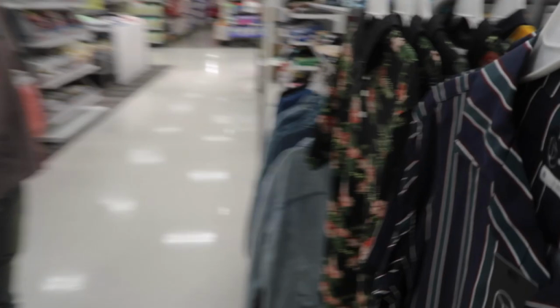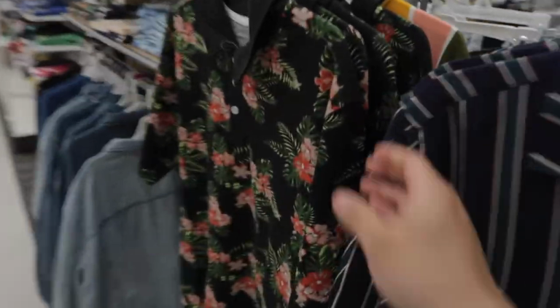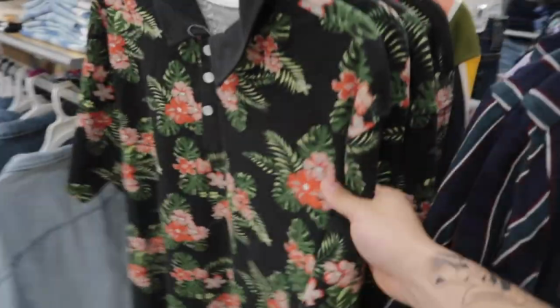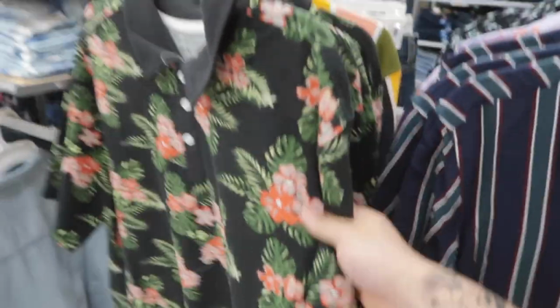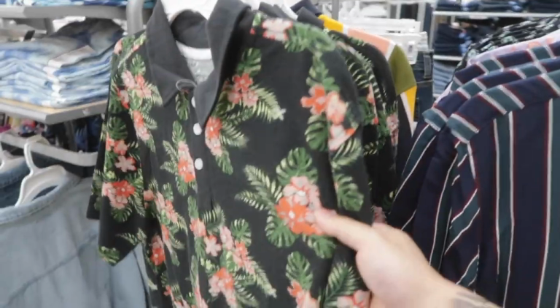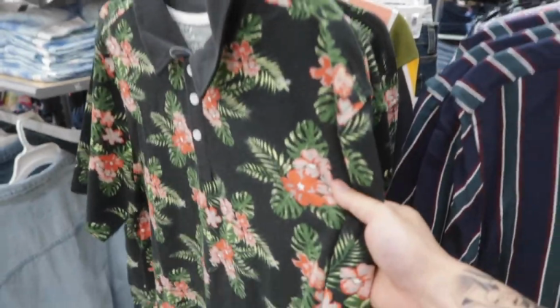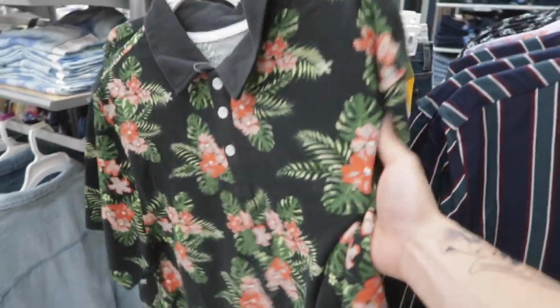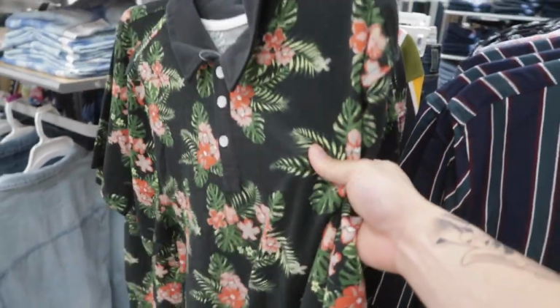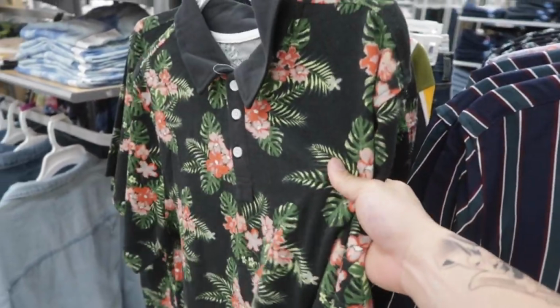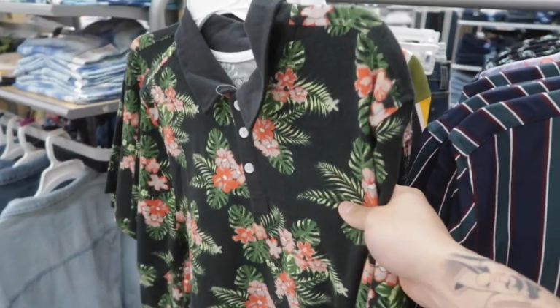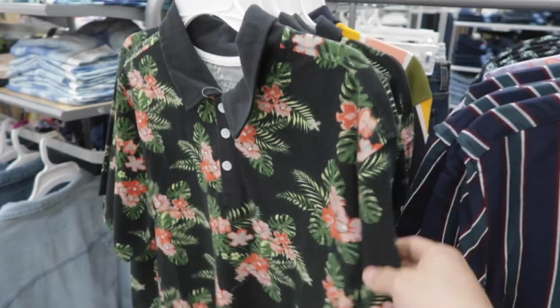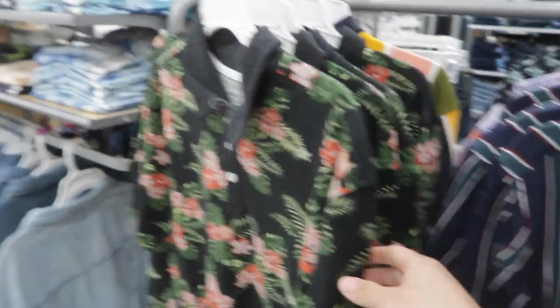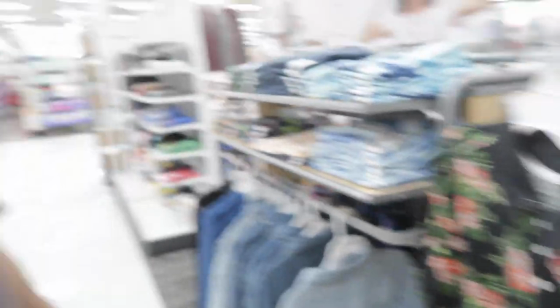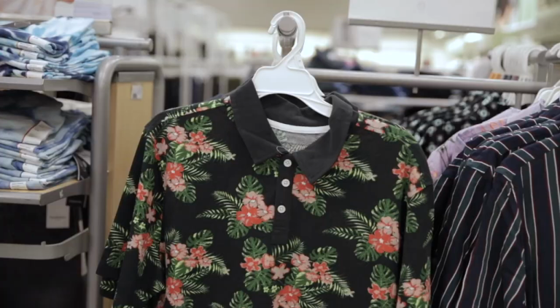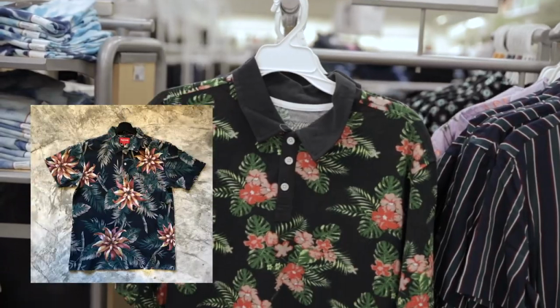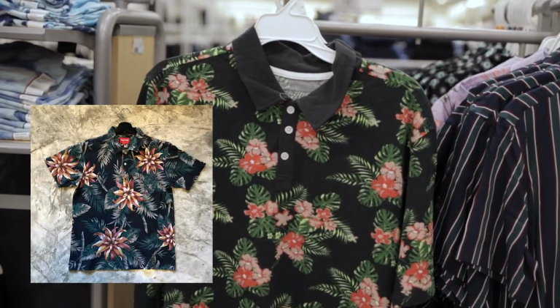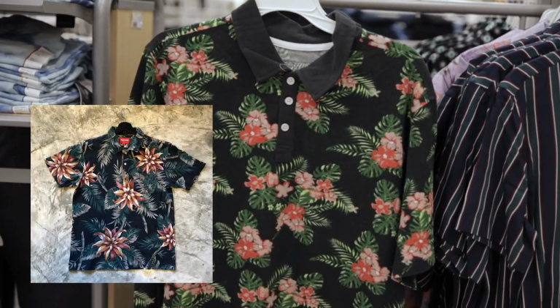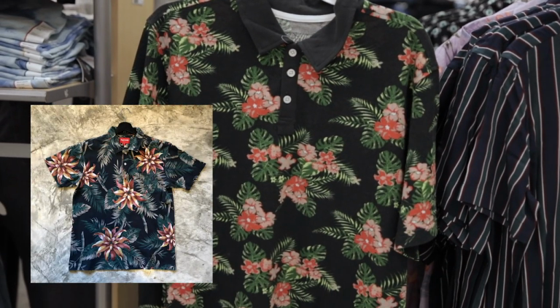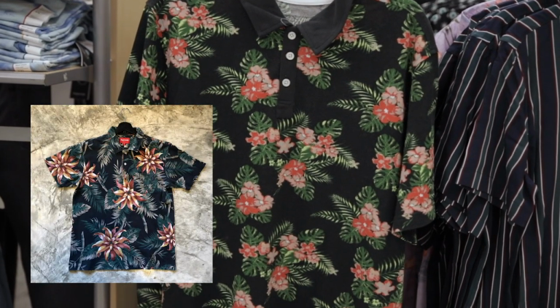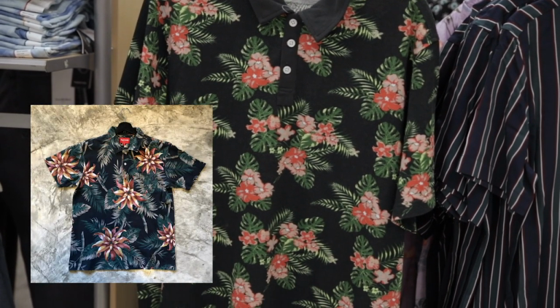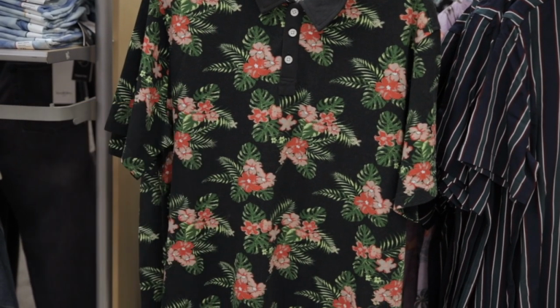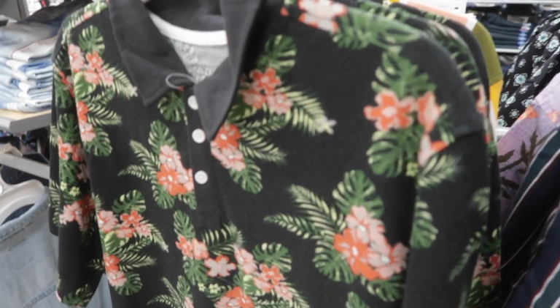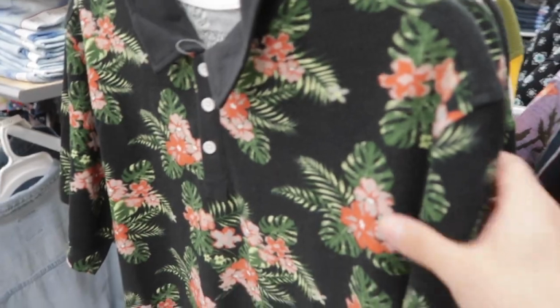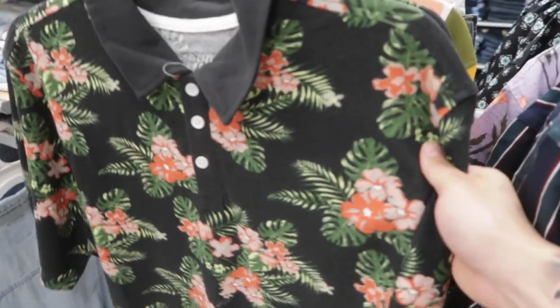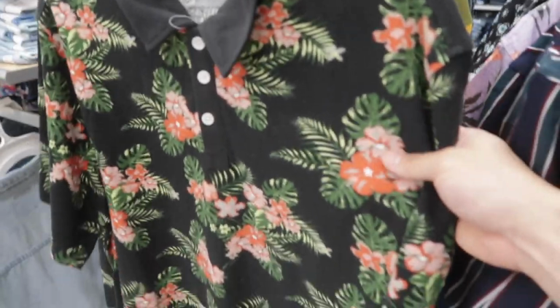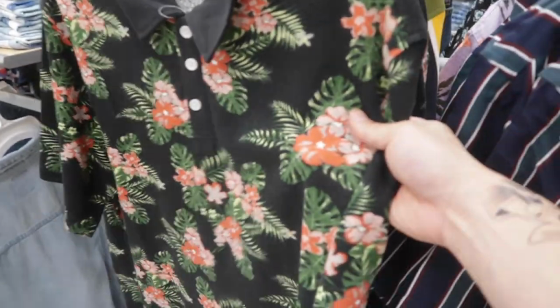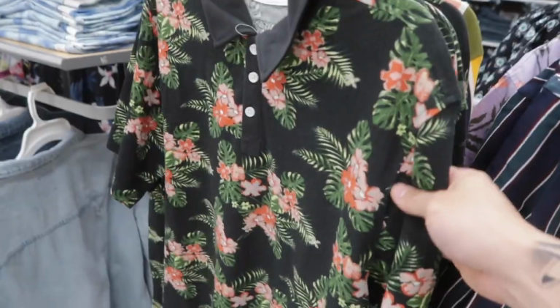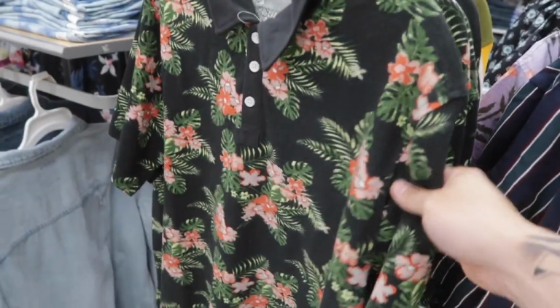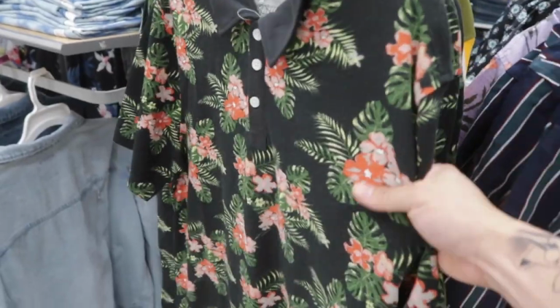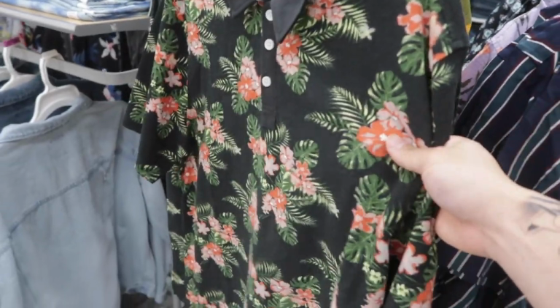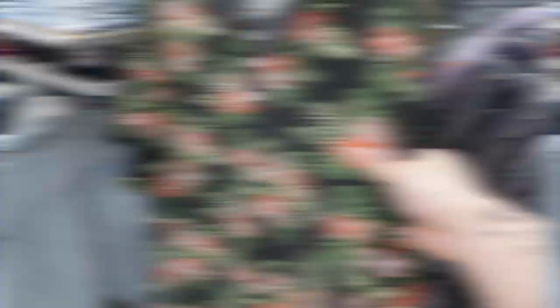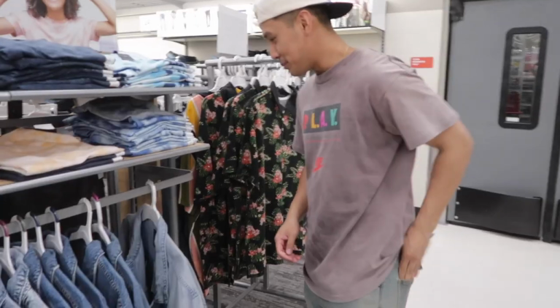This polo right here, from the color to the exact floral print, actually looks really similar to the Supreme one that dropped a few years ago. They had hats, they even had a hoodie in this print. This is very similar, actually — a pretty clean polo.